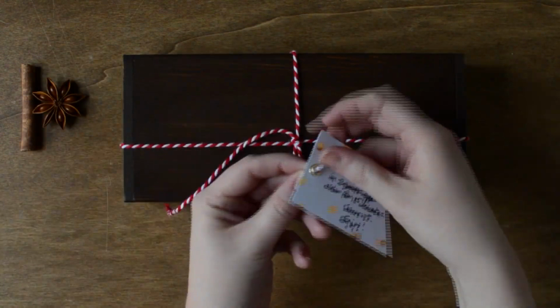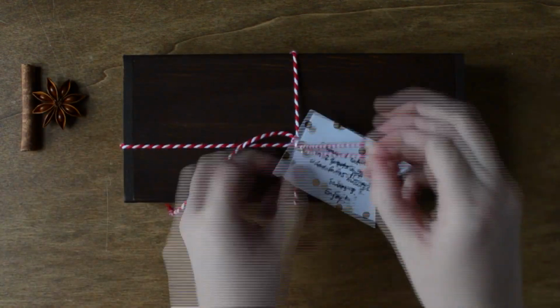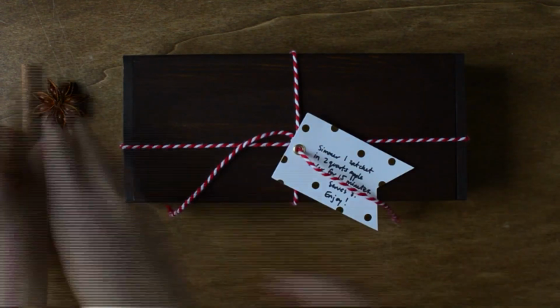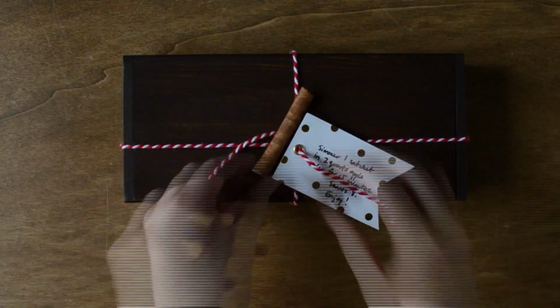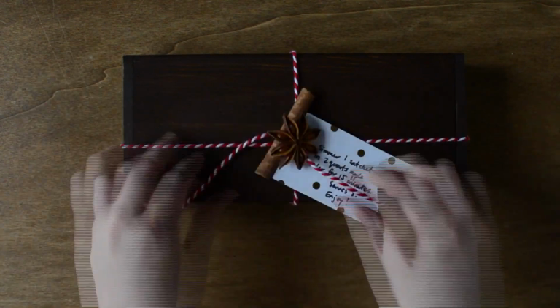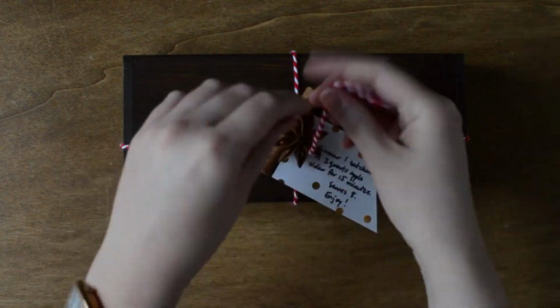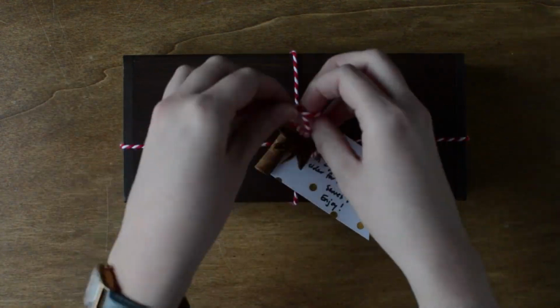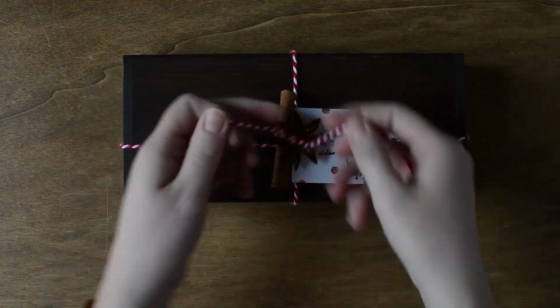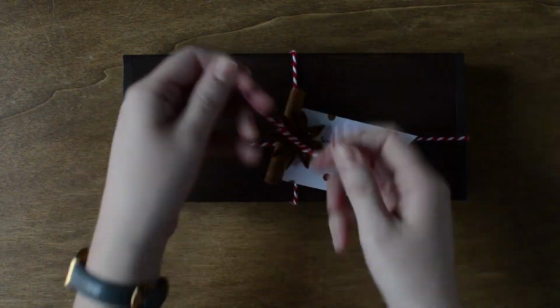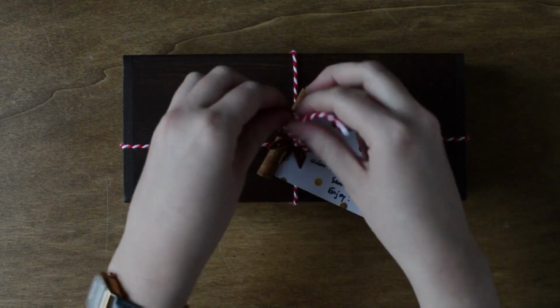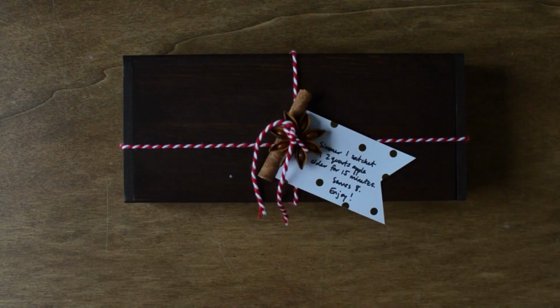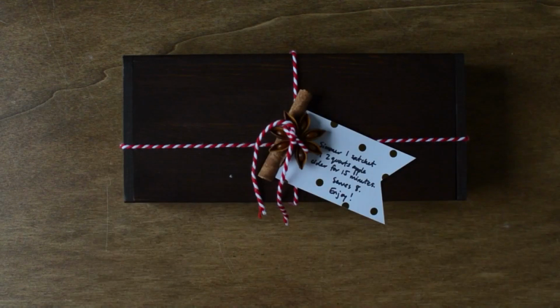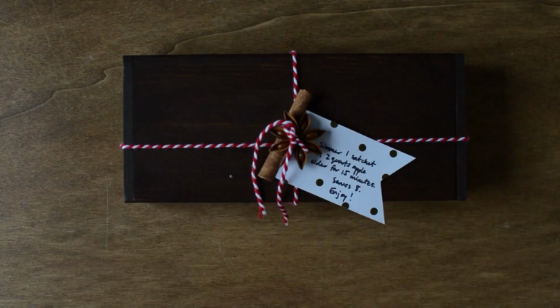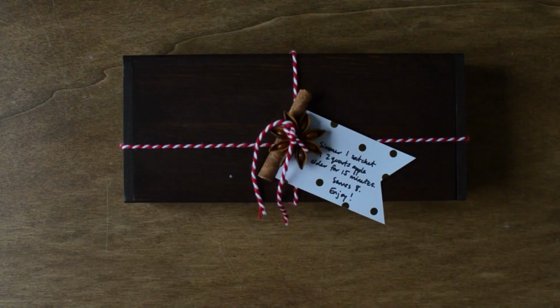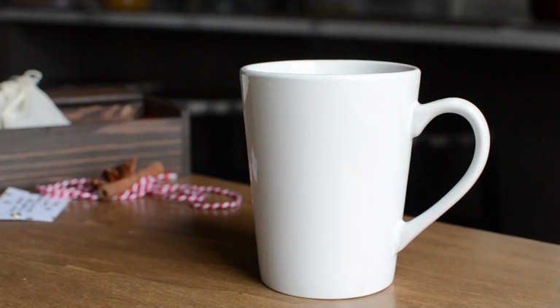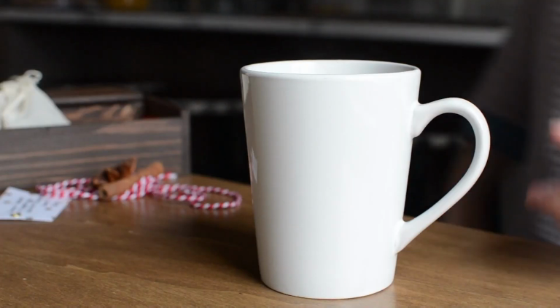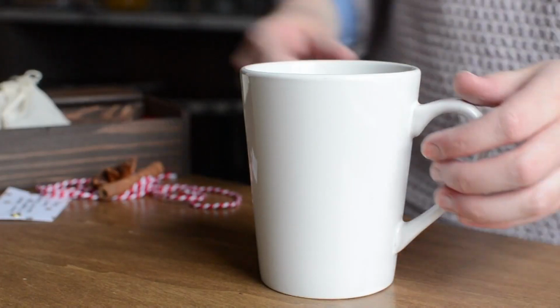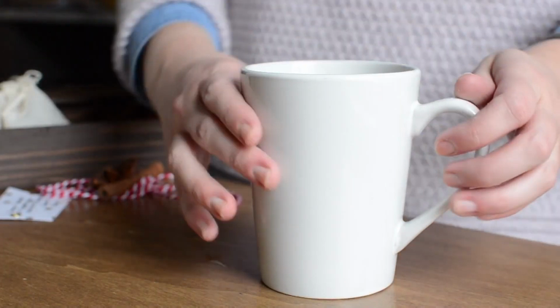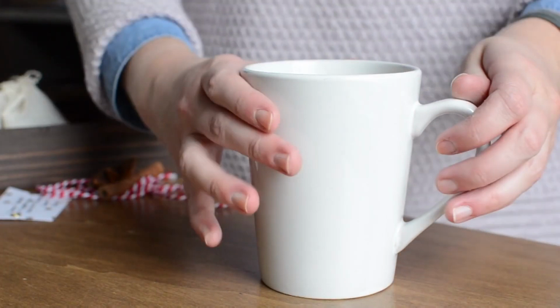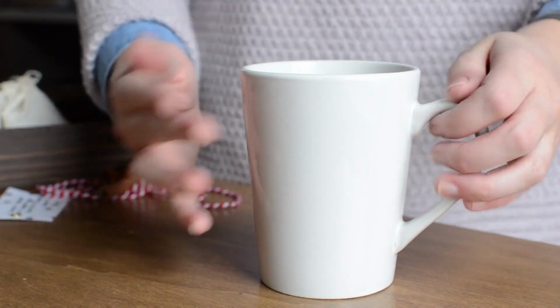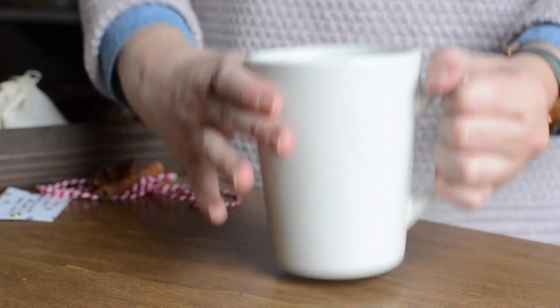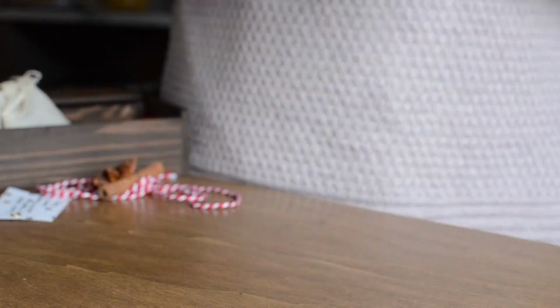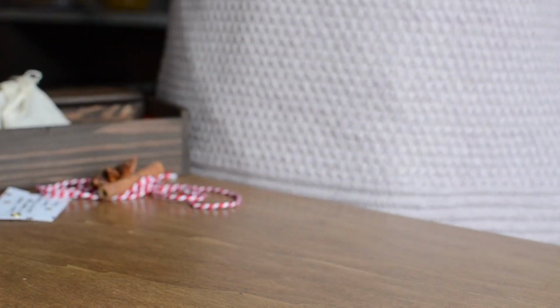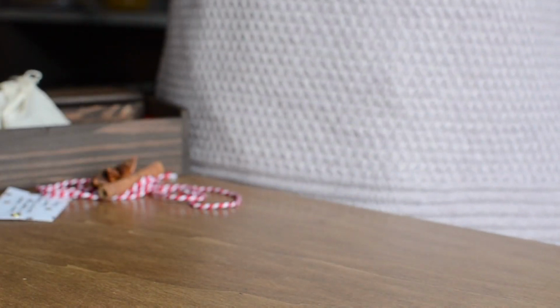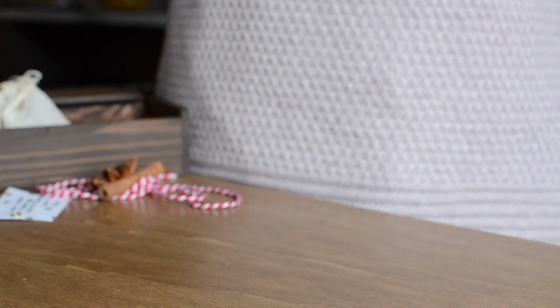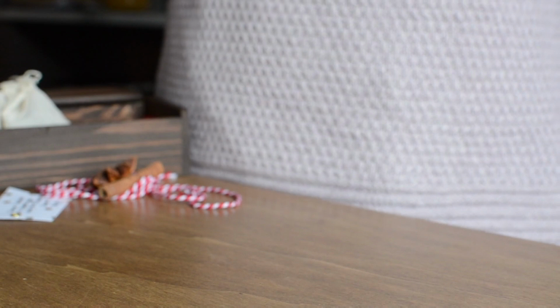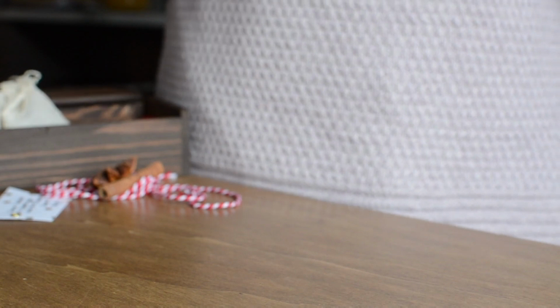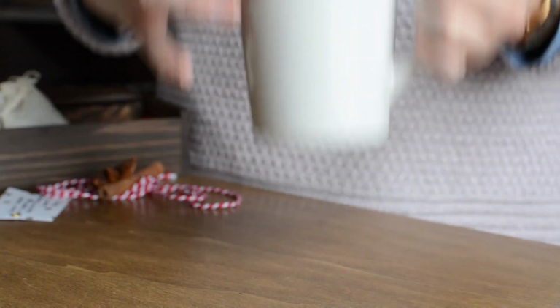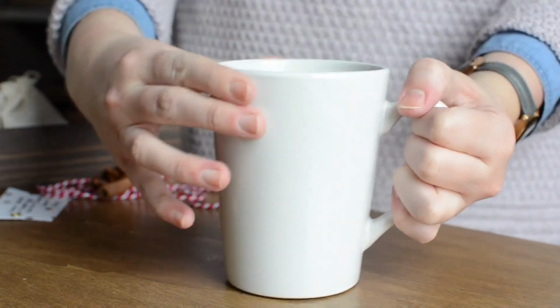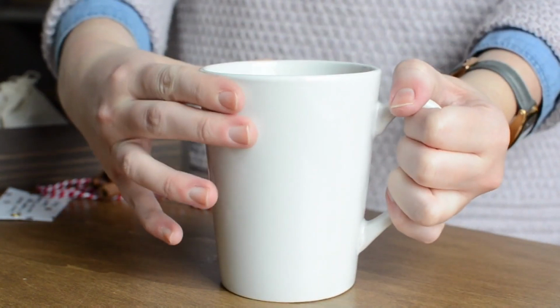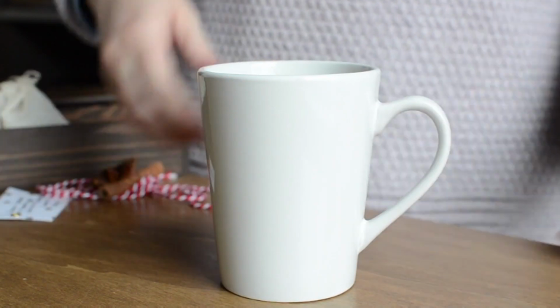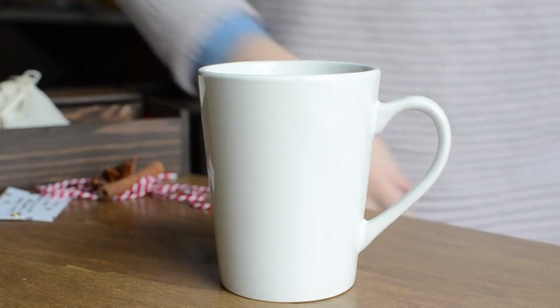Feel free to wrap the entire box with wrapping paper if you prefer. Make this unique gift this holiday season and give the gift of comfort. And that is cute.